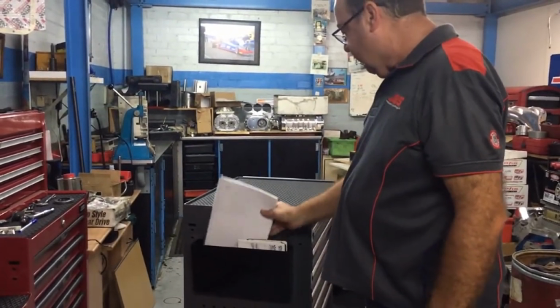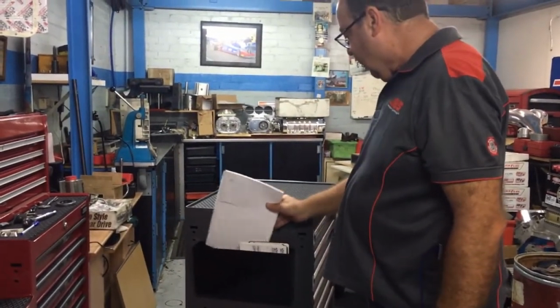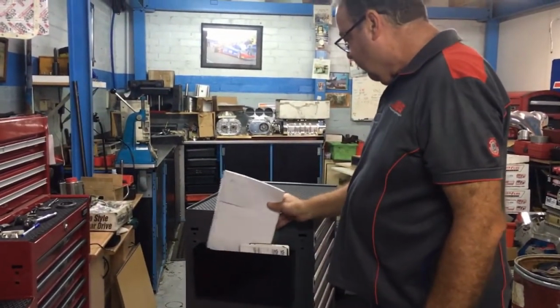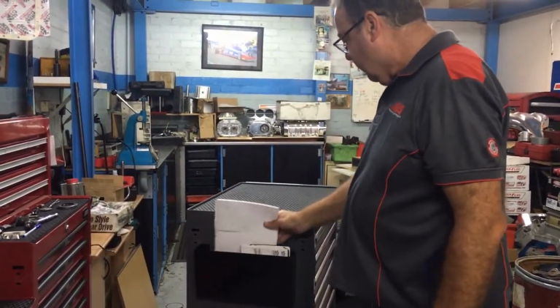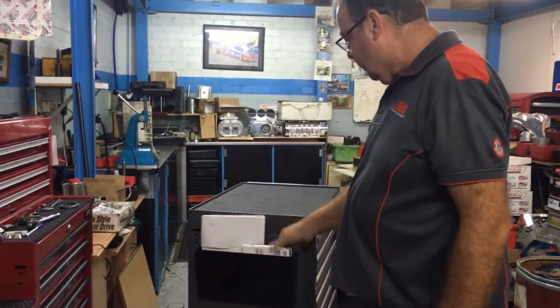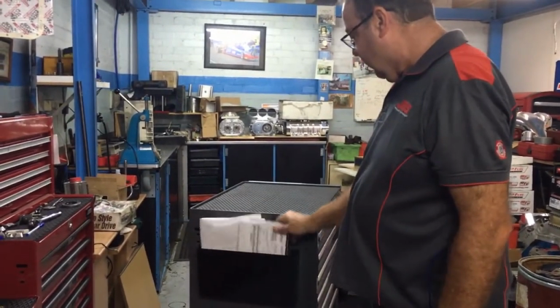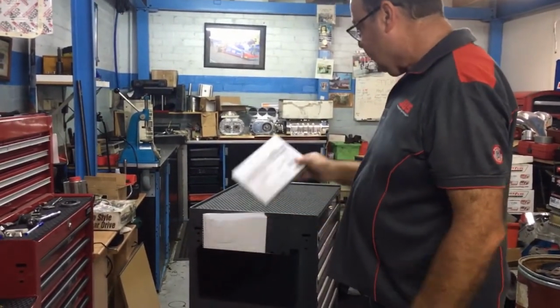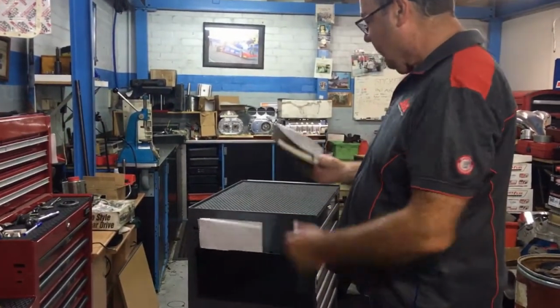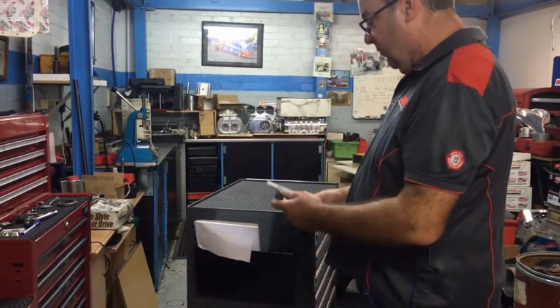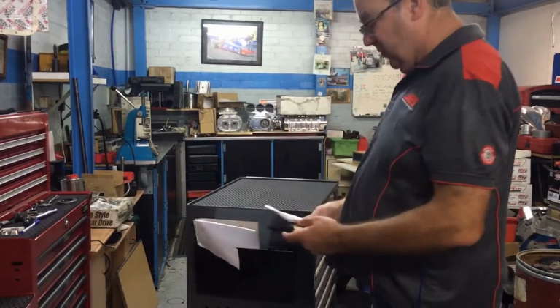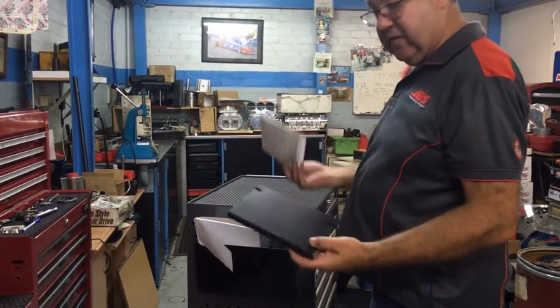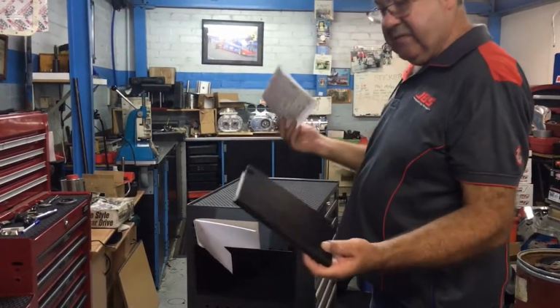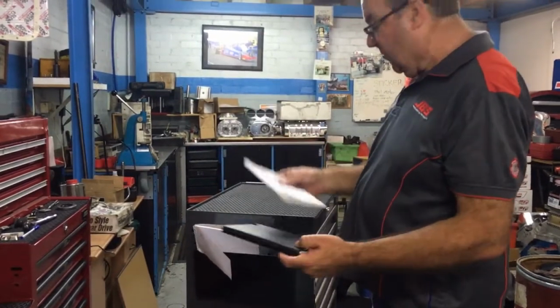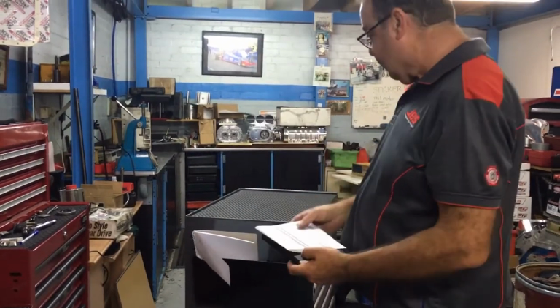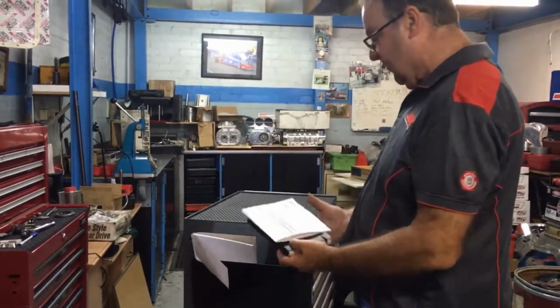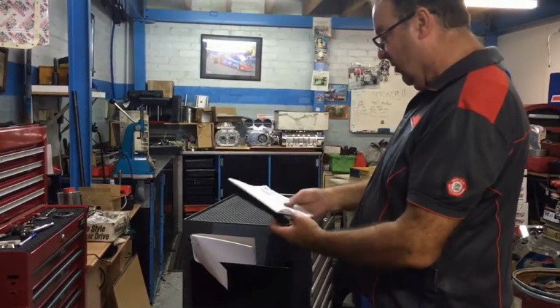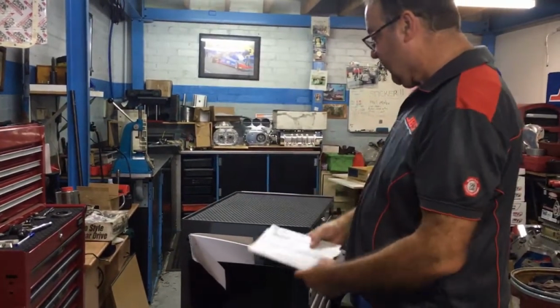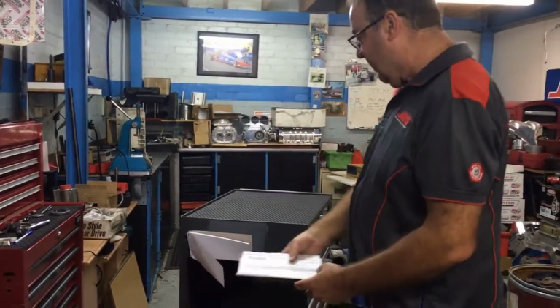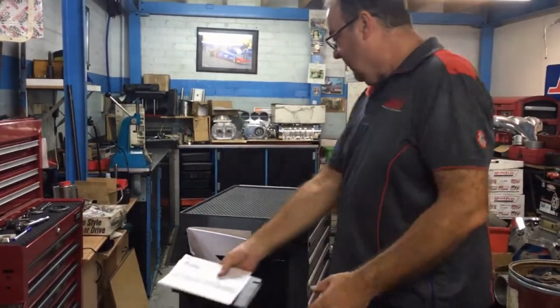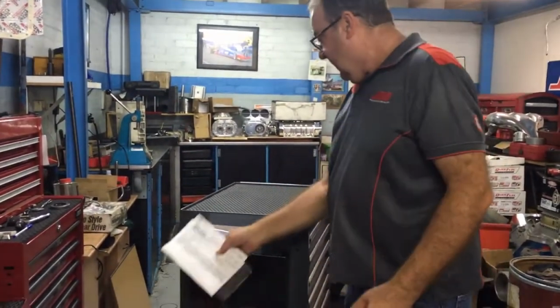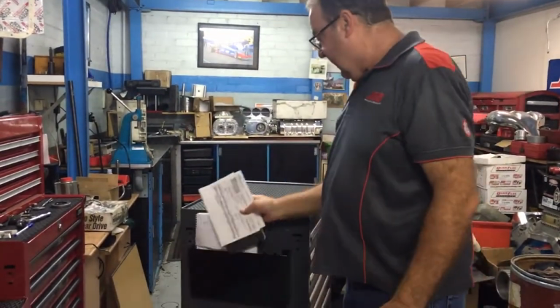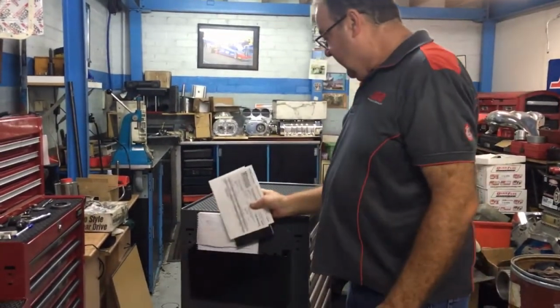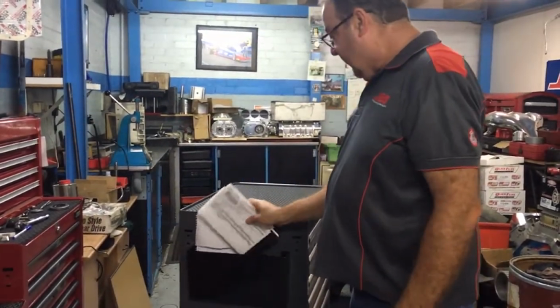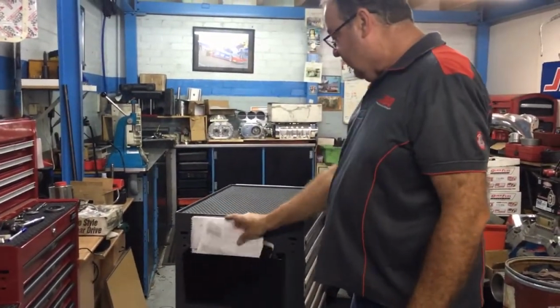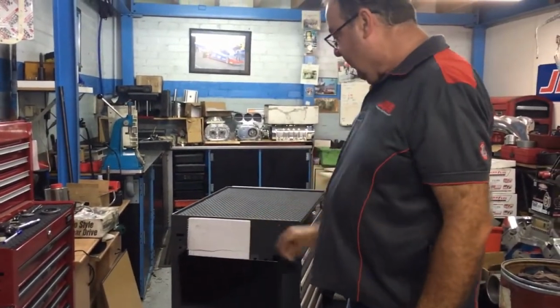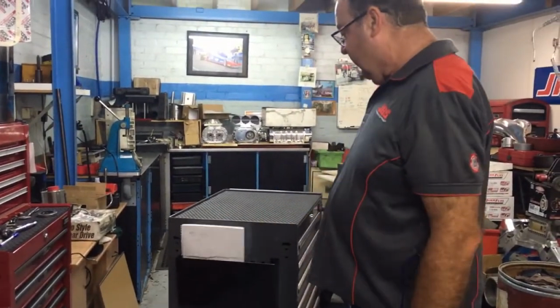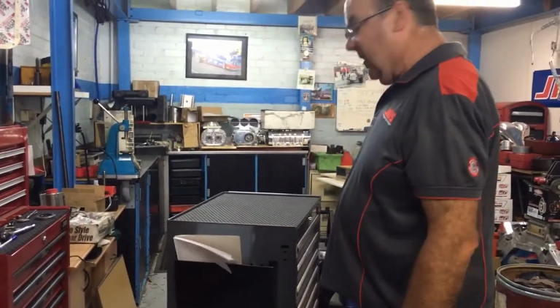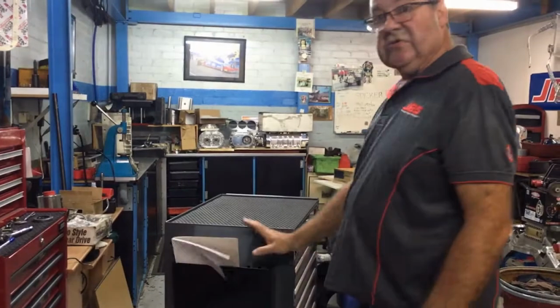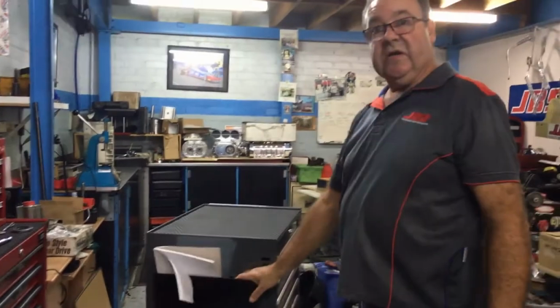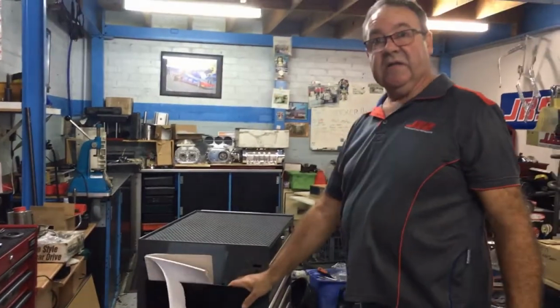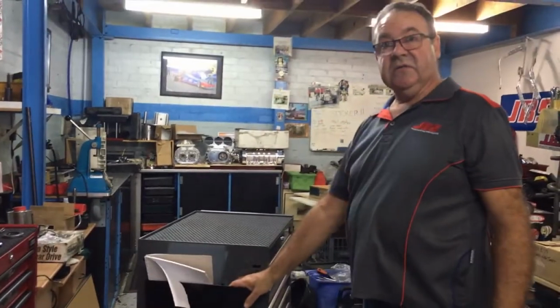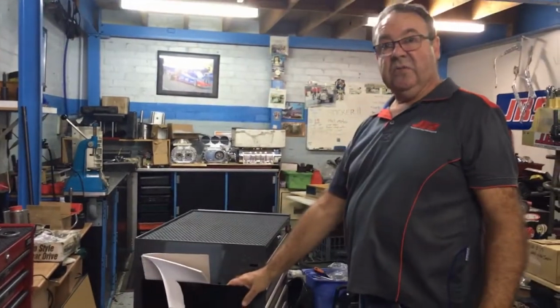Up here we've got a document holder. We've got a notebook, a smaller notebook, and some invoices for the job that's come in. It allows you to keep everything neat and tidy and next to the job.